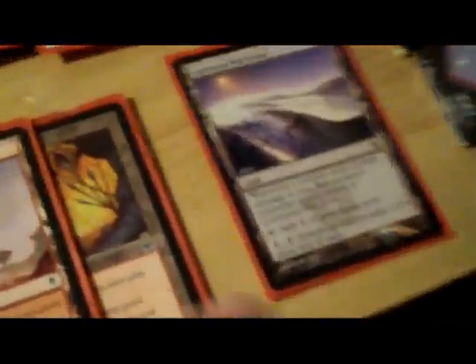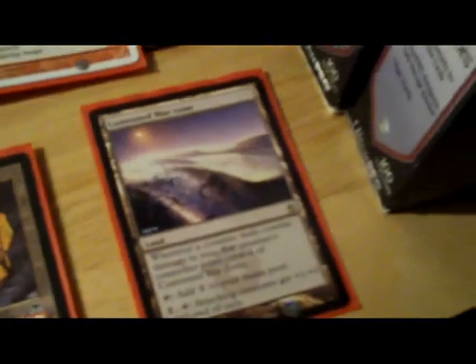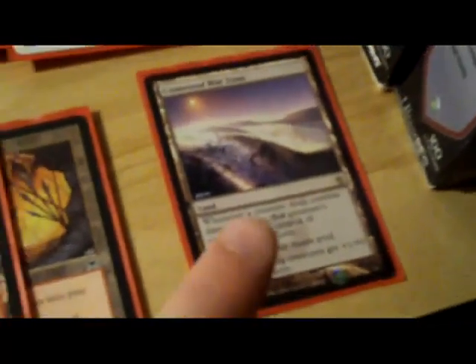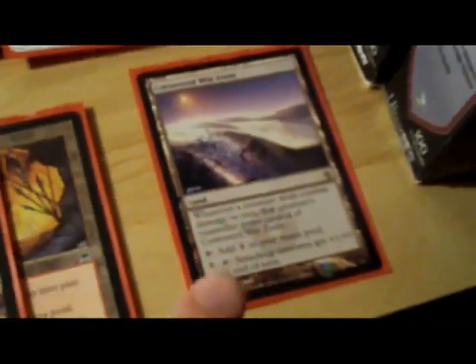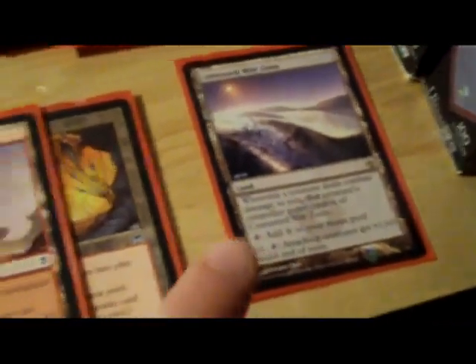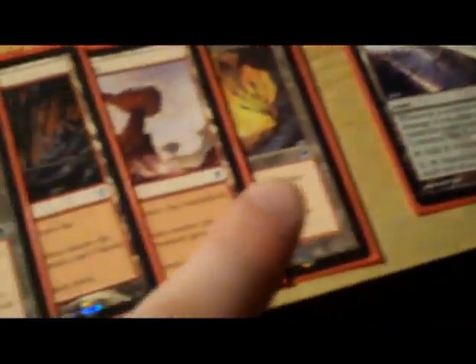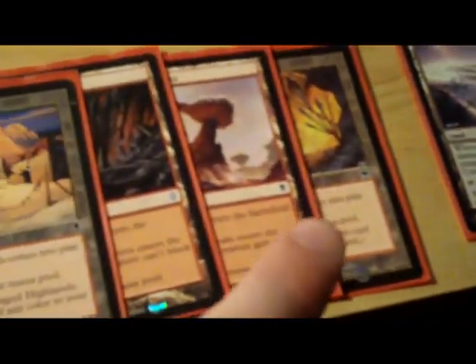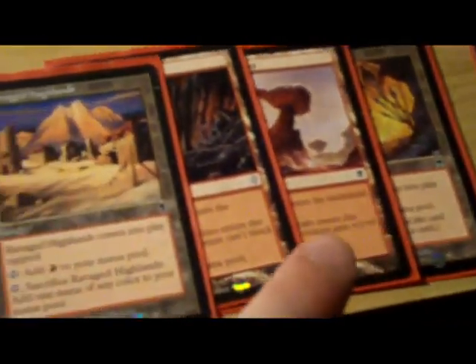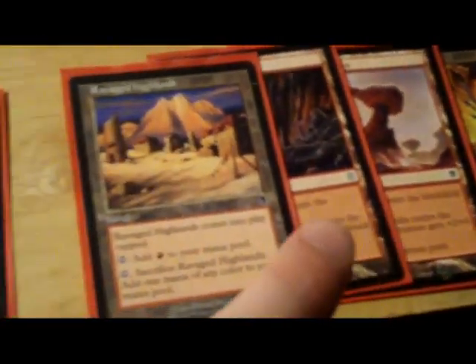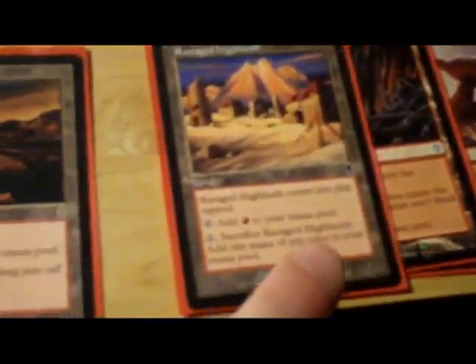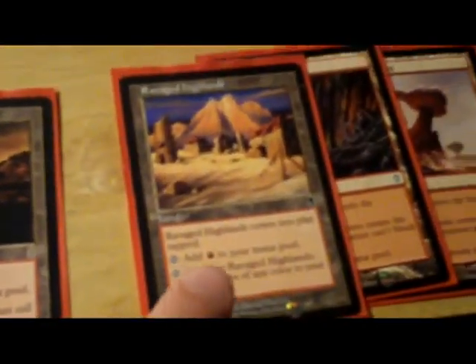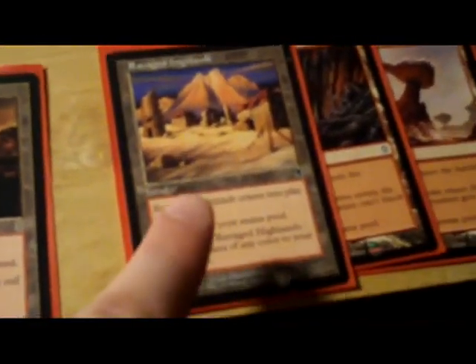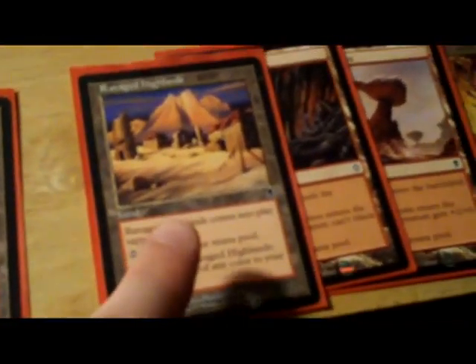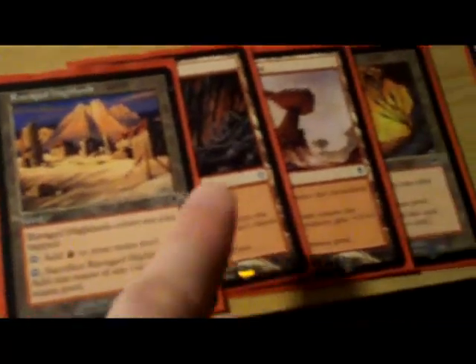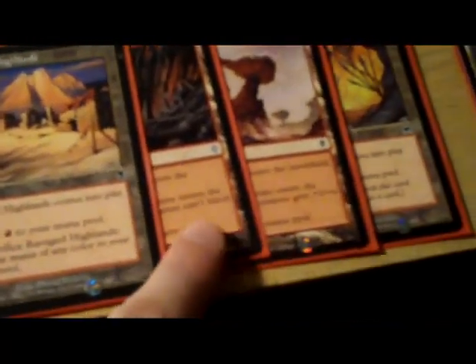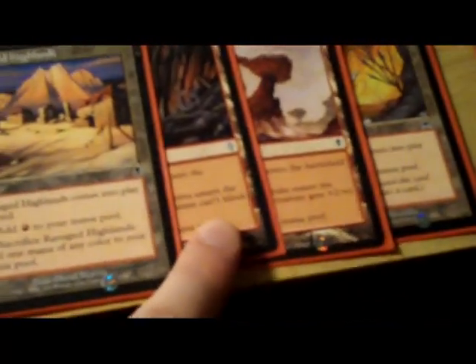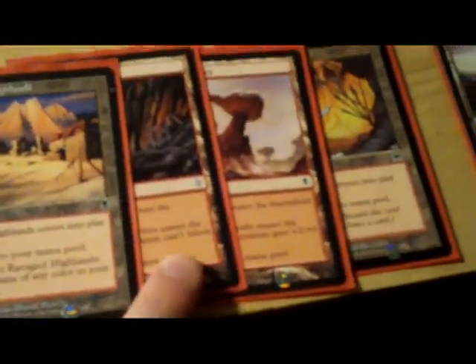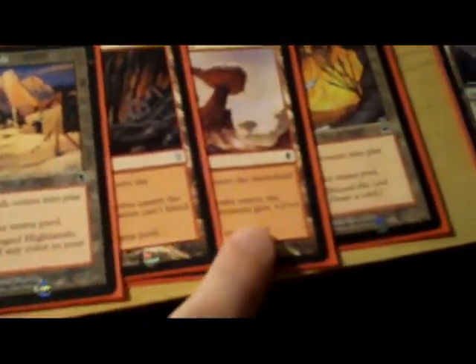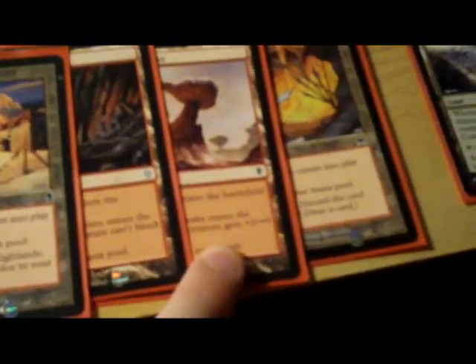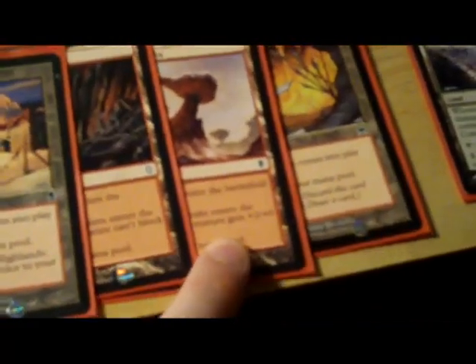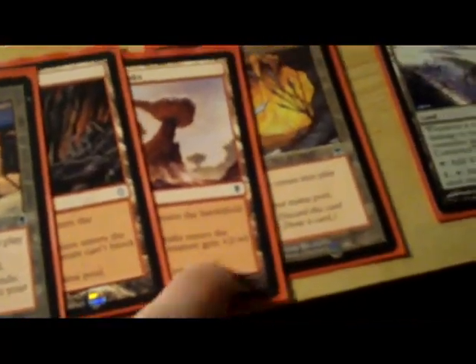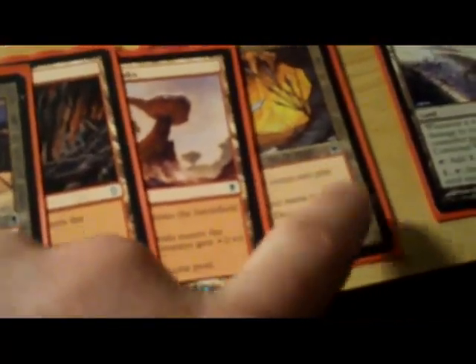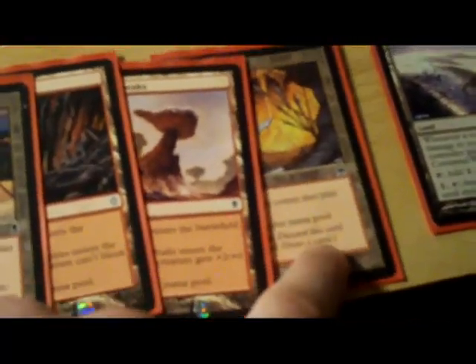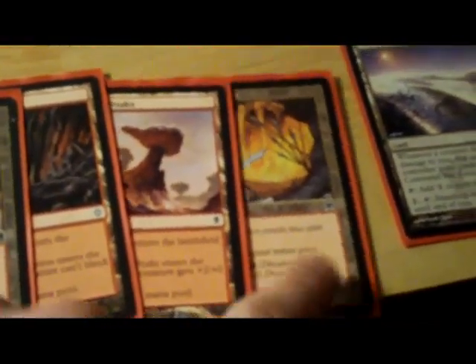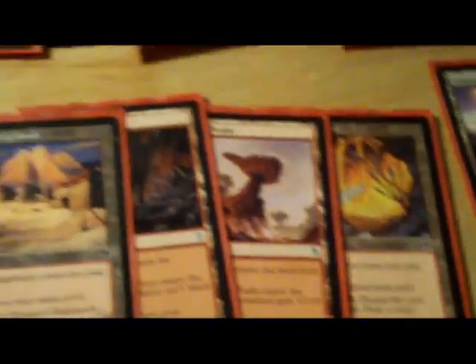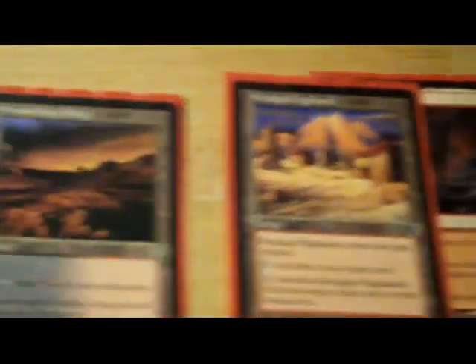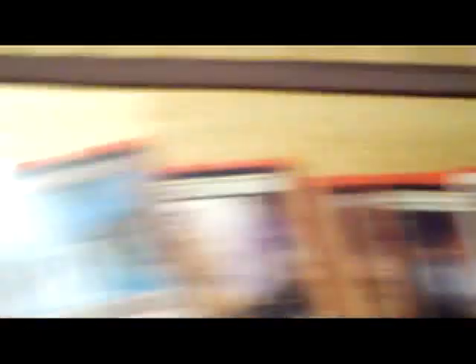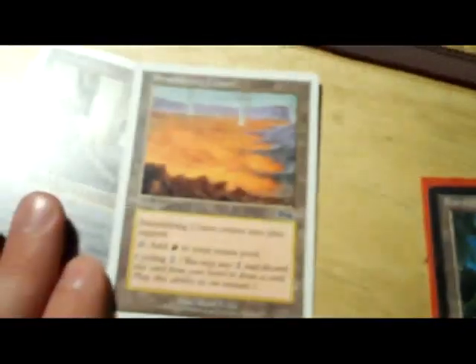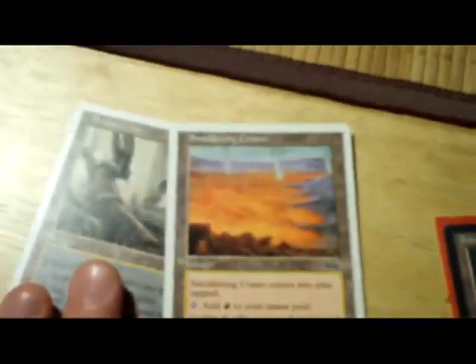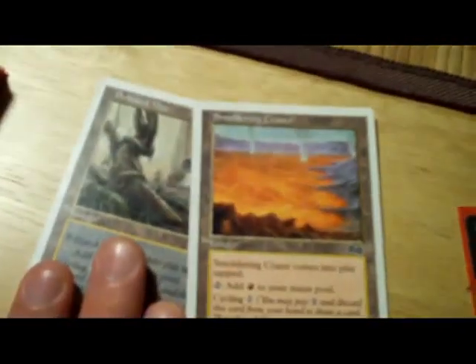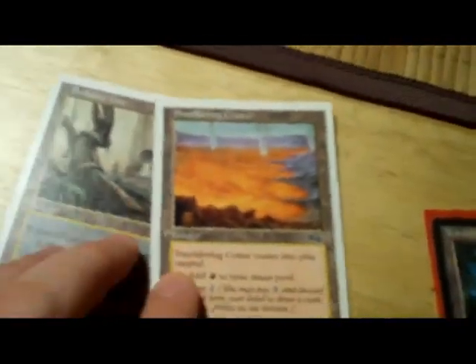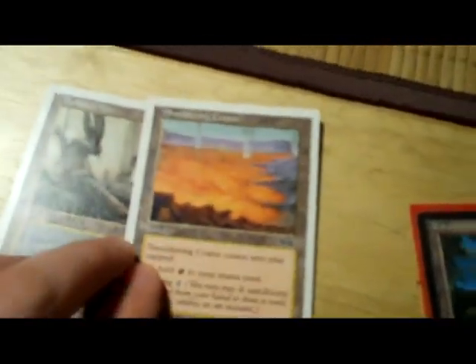Lots of taplands because the rest of the mana base is just going to be from the mountains. Just the Warzone to help out with good stuff, various effects. Gets you black mana if you need it. Scab-Clan for blocking, short boost, and cycle — which is why these other cycle lands are in there, because they're good.